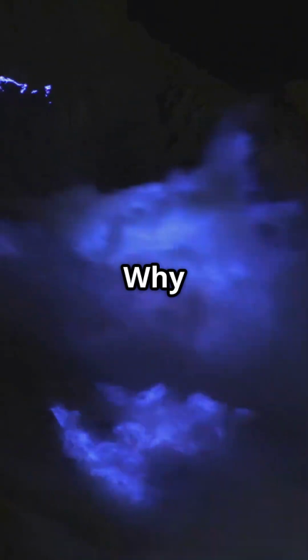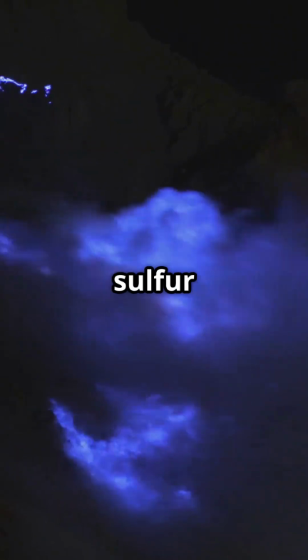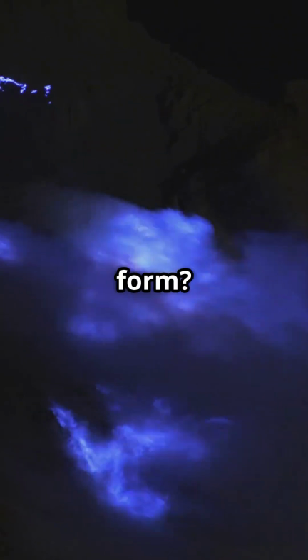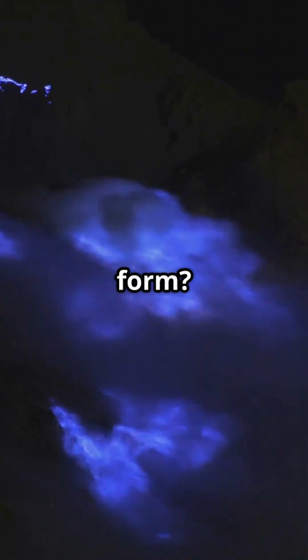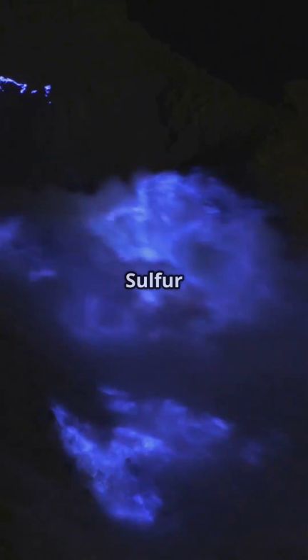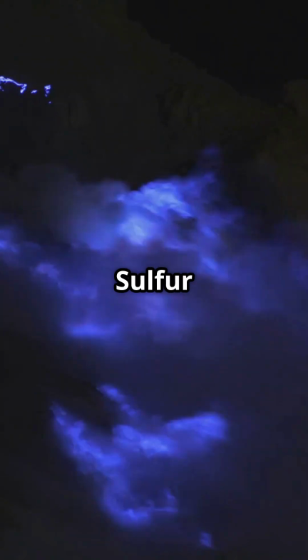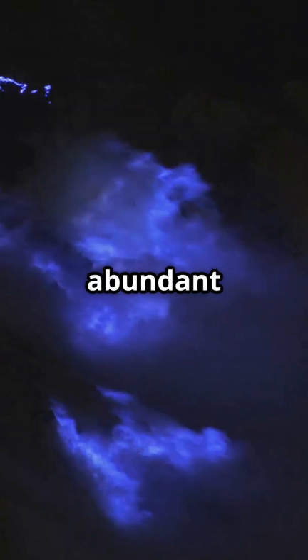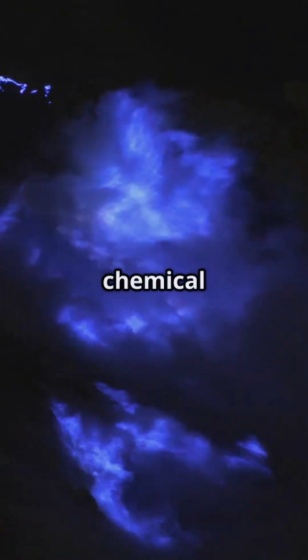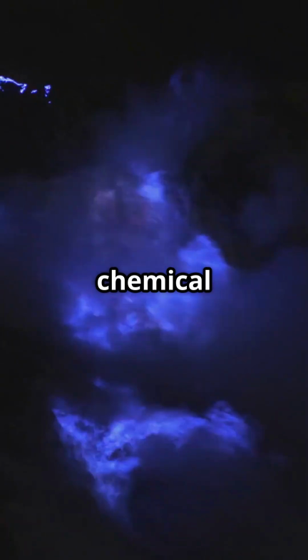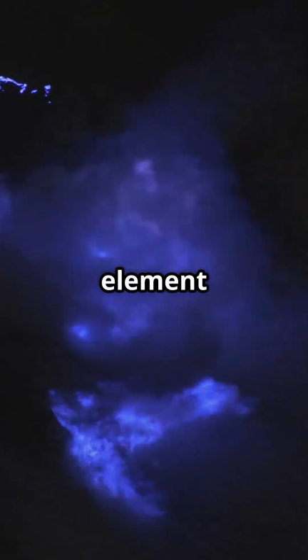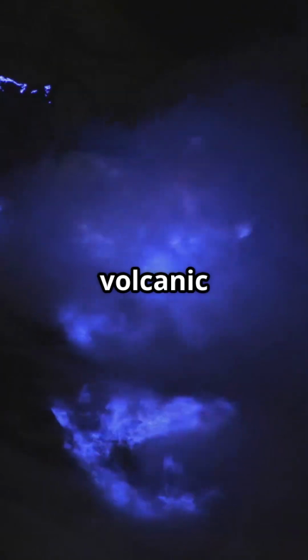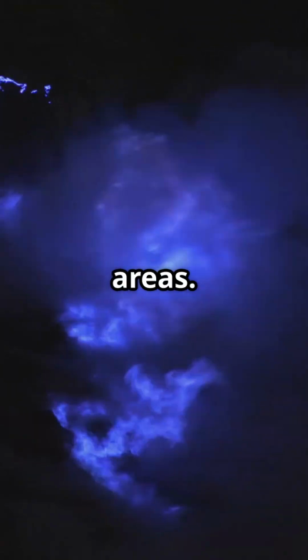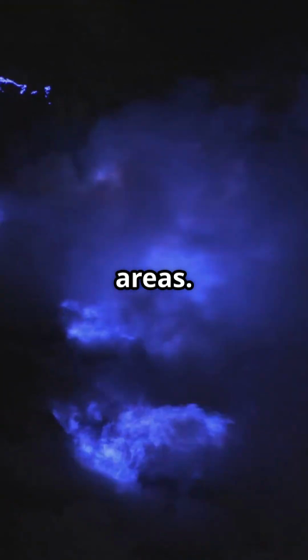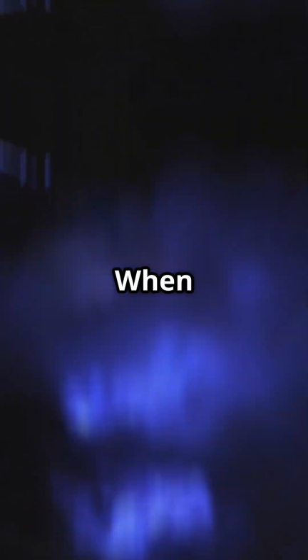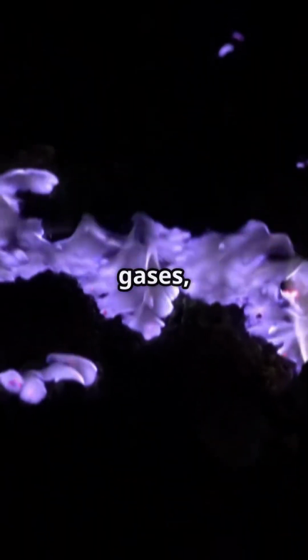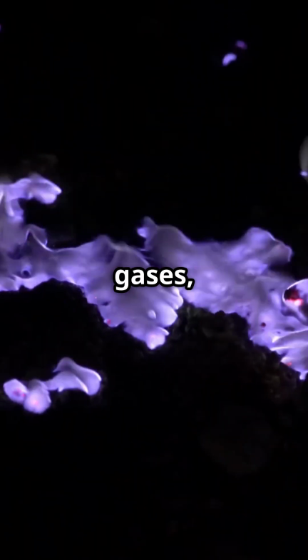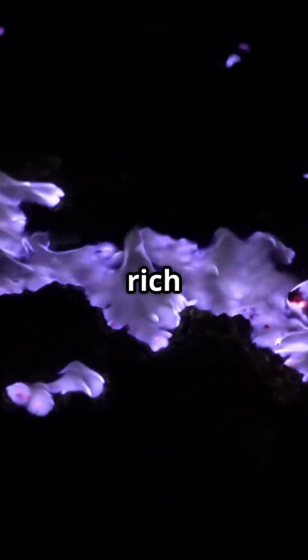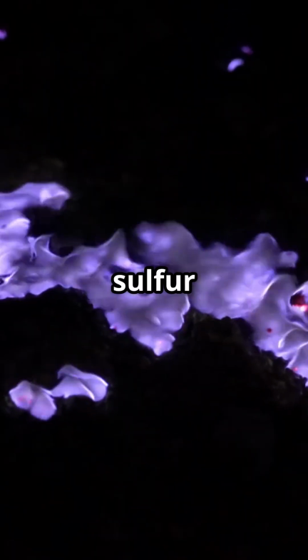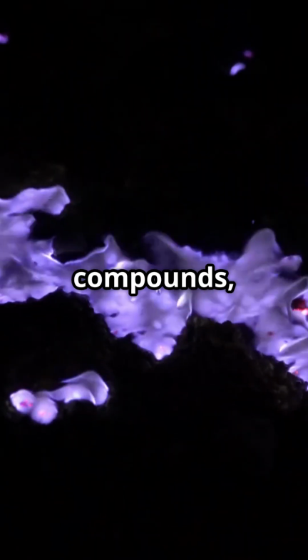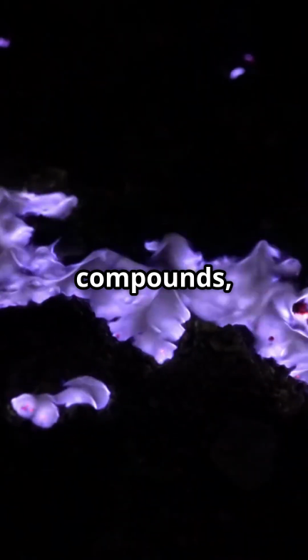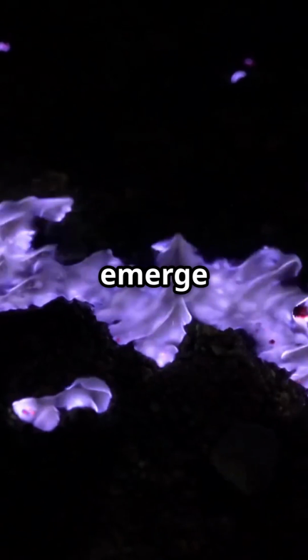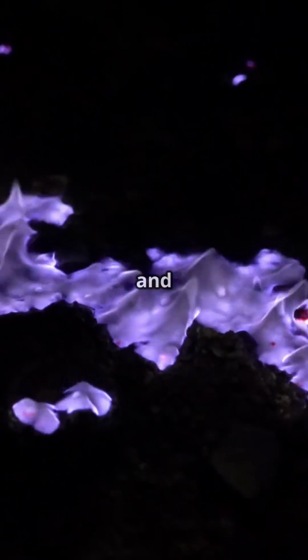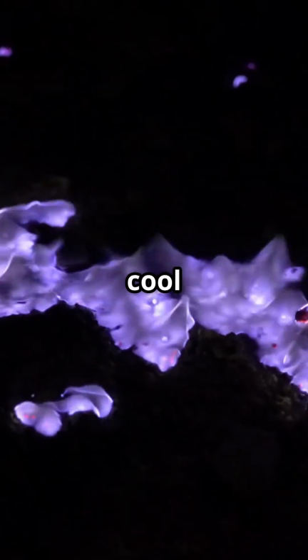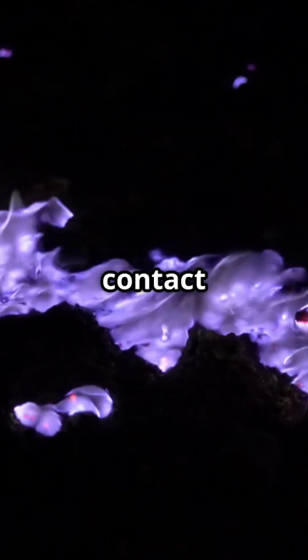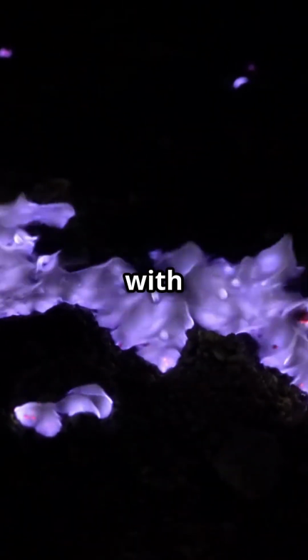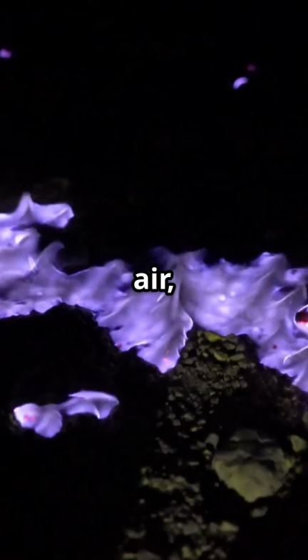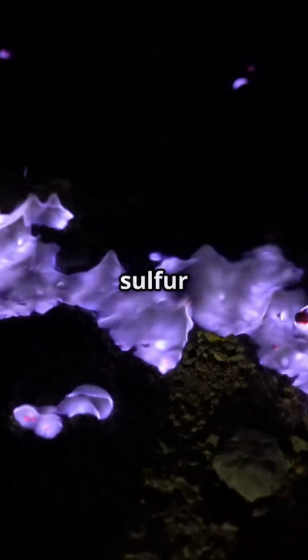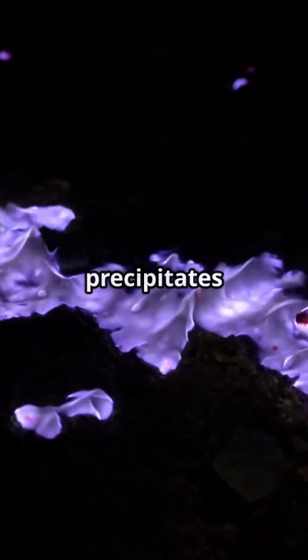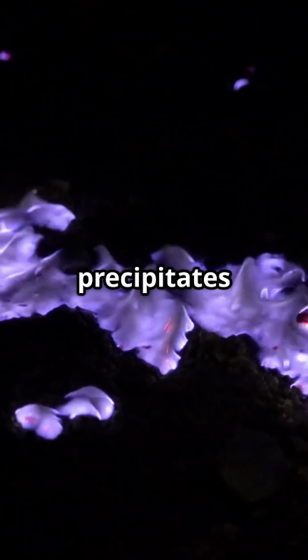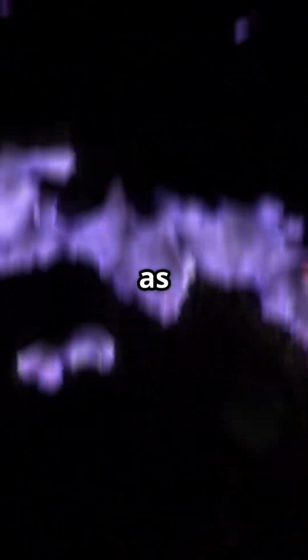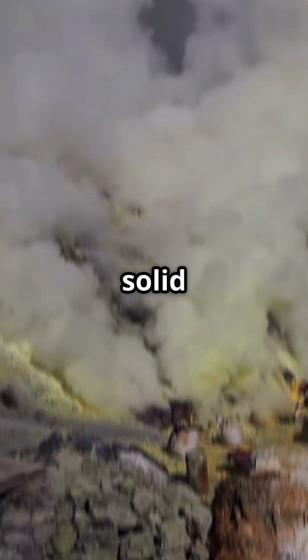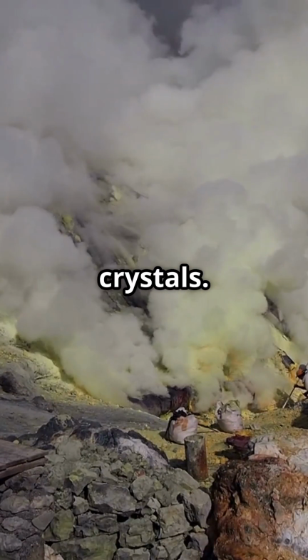Why does sulfur form? Sulfur is an abundant chemical element in volcanic areas. When hot gases rich in sulfur compounds emerge and cool upon contact with the air, sulfur precipitates as solid crystals.